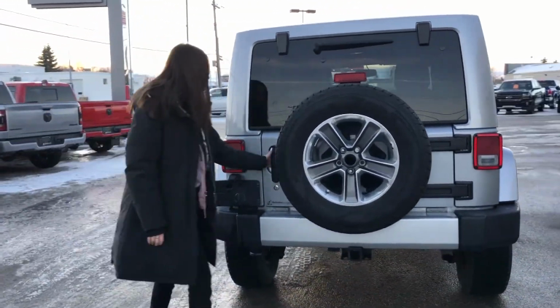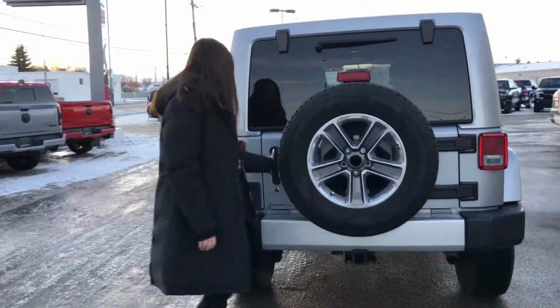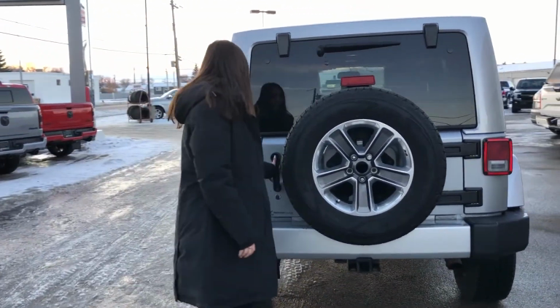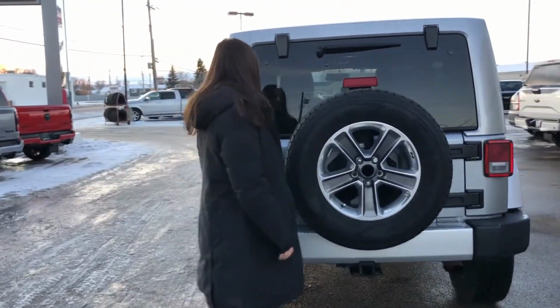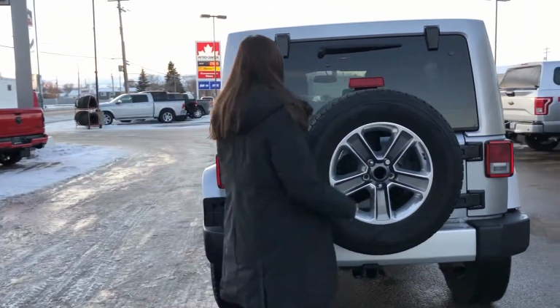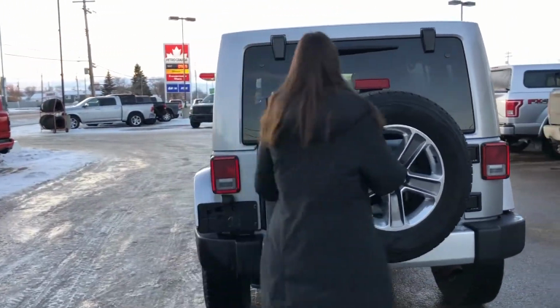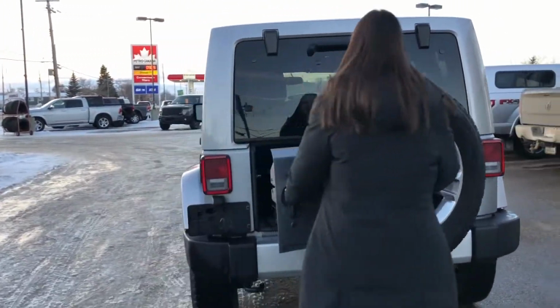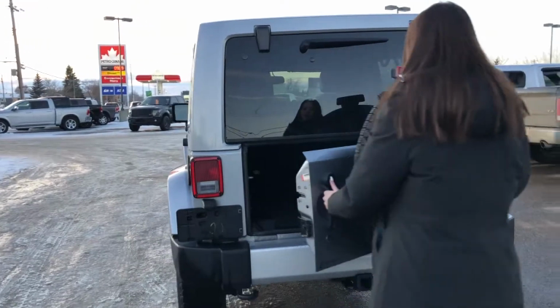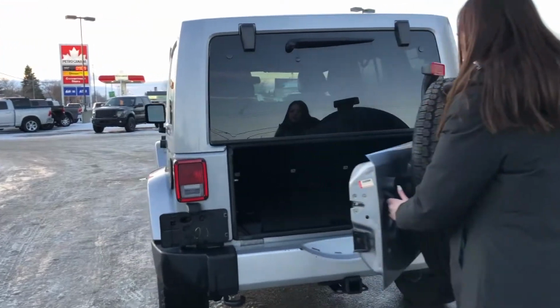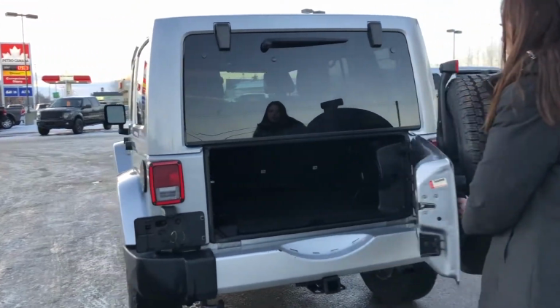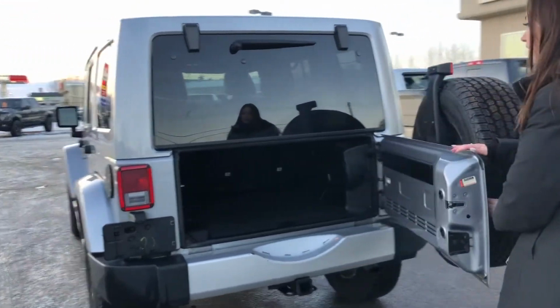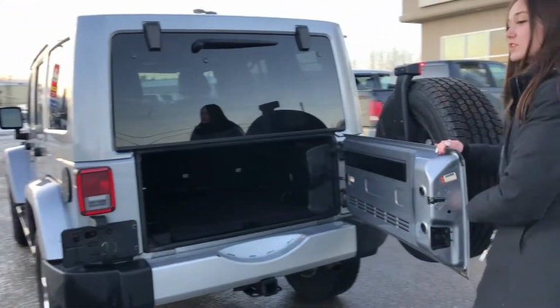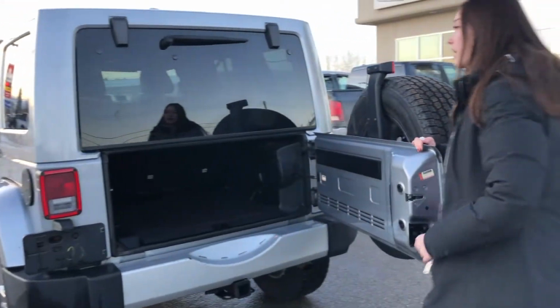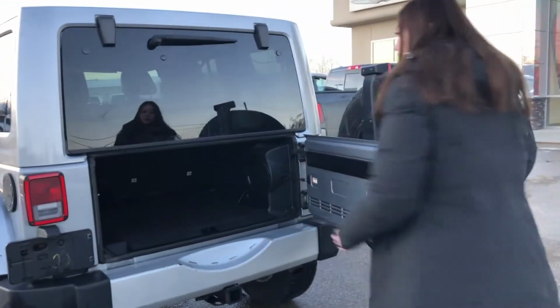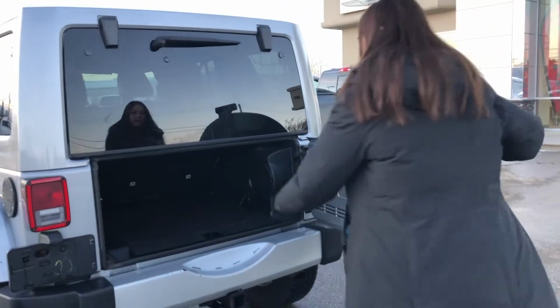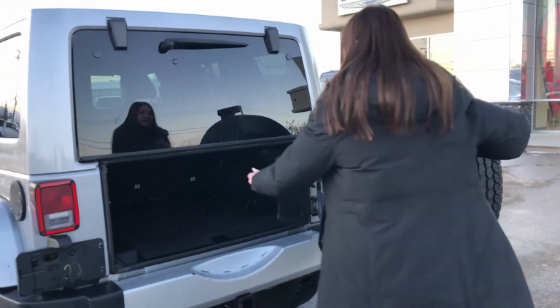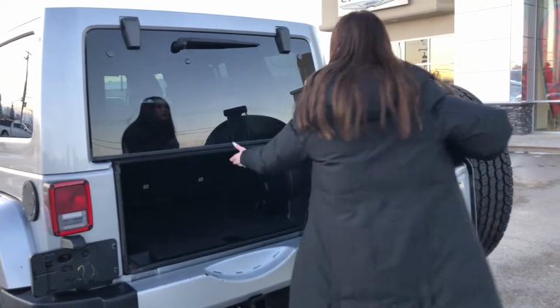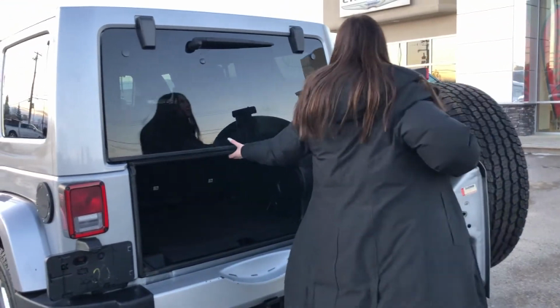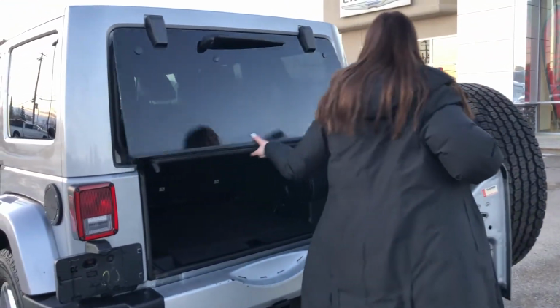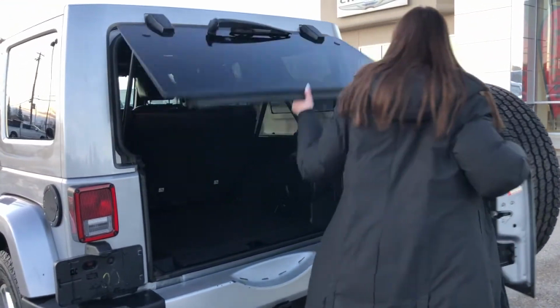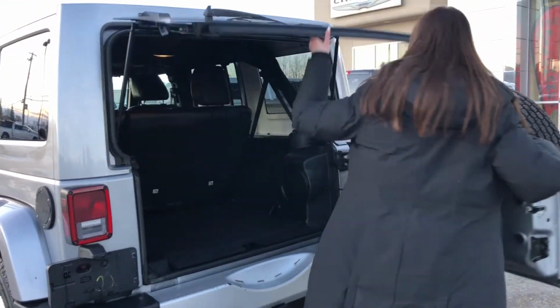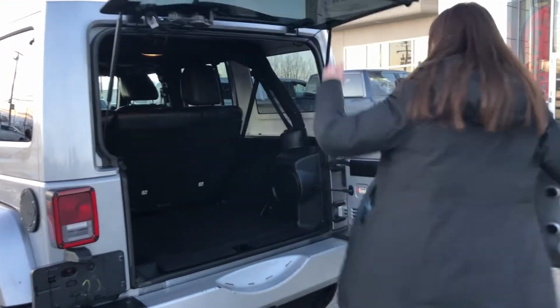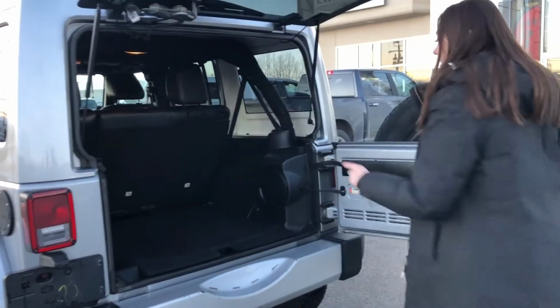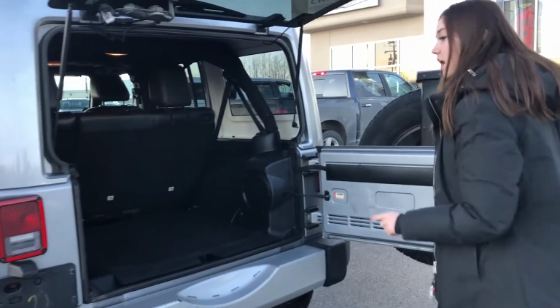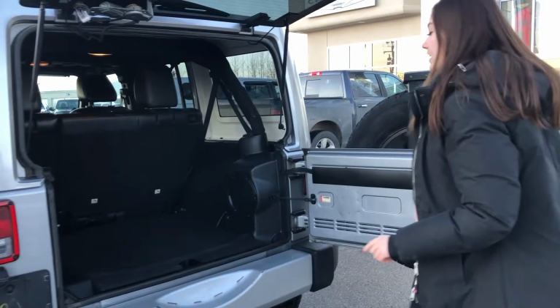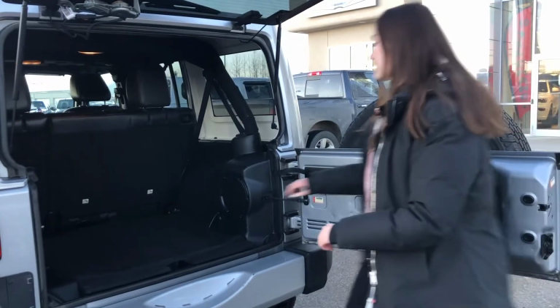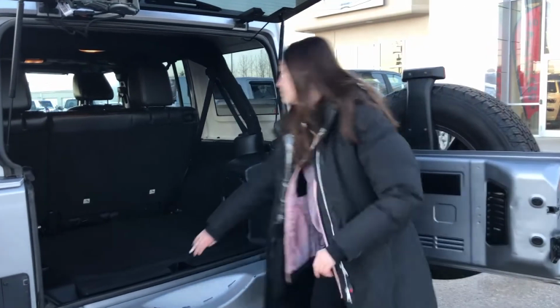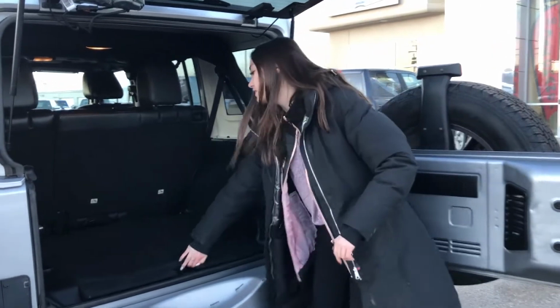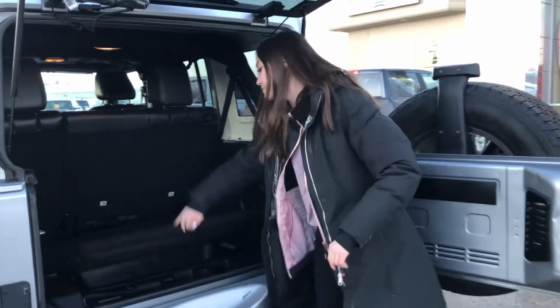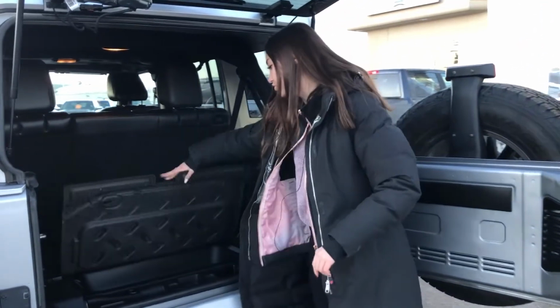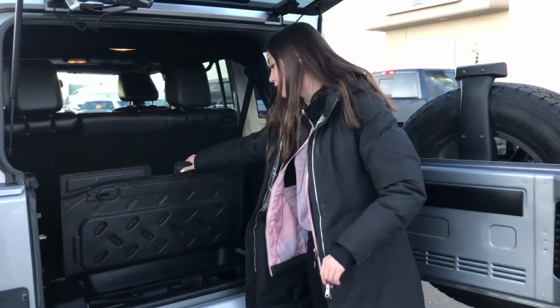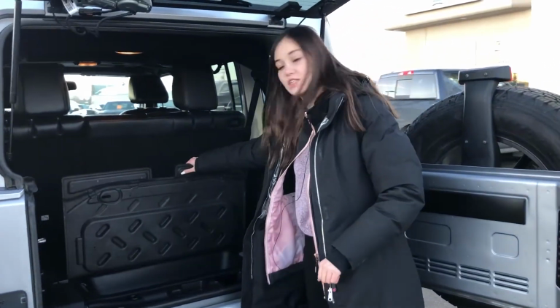If we open this up, you have a ton of room back here. And then underneath in this compartment here, there's some extra storage as well.